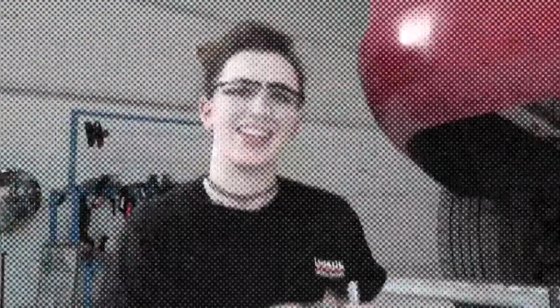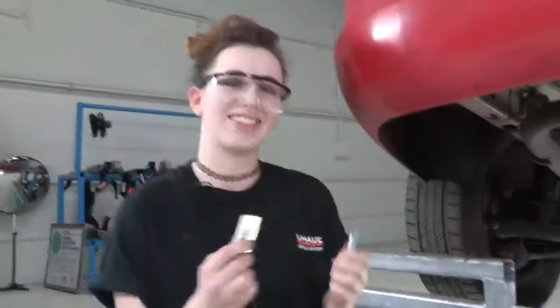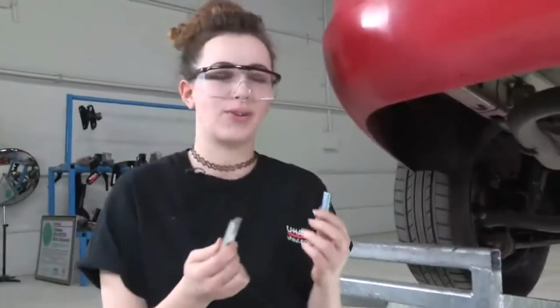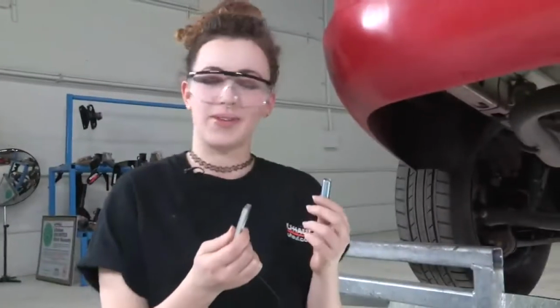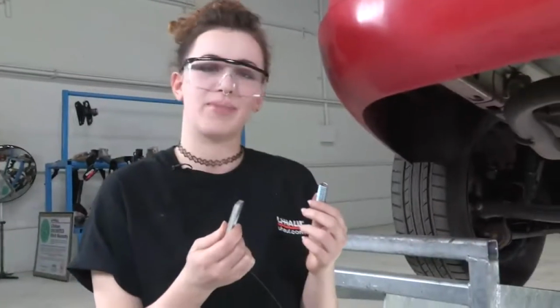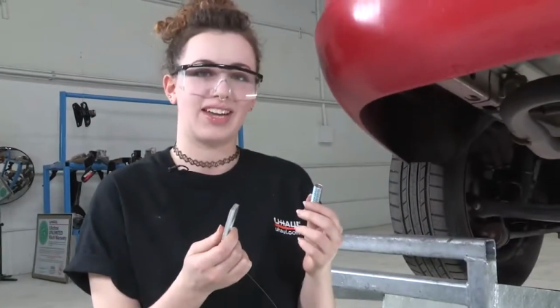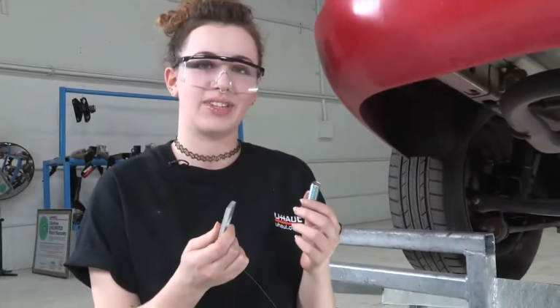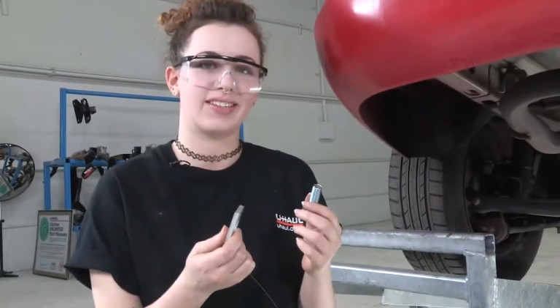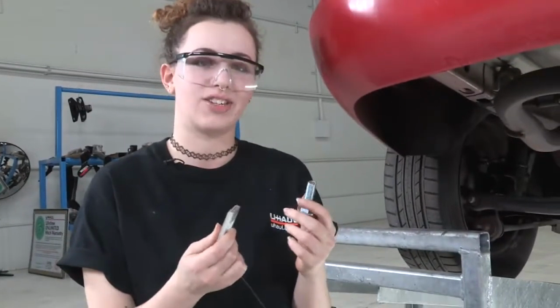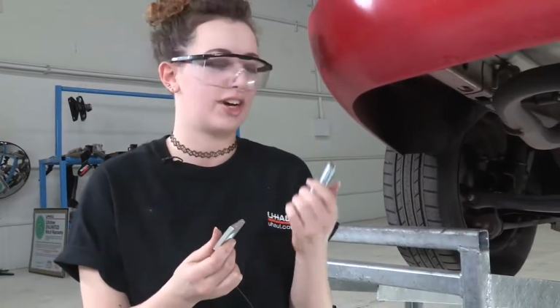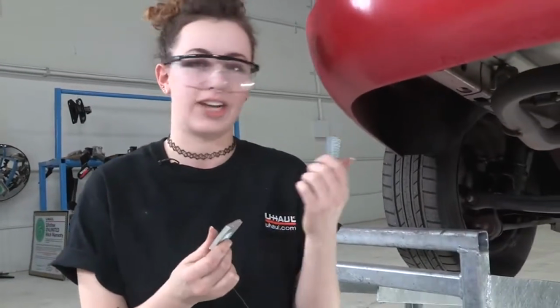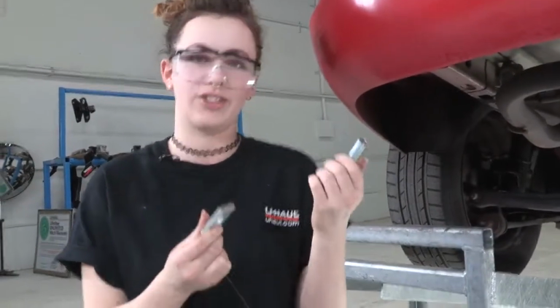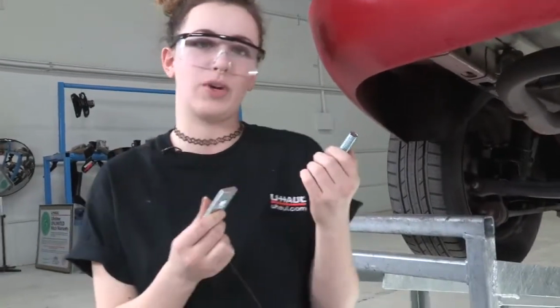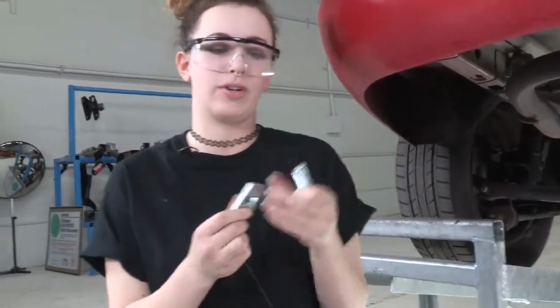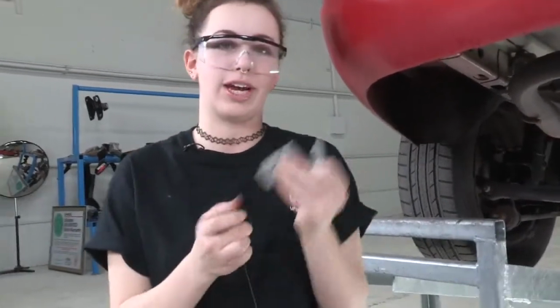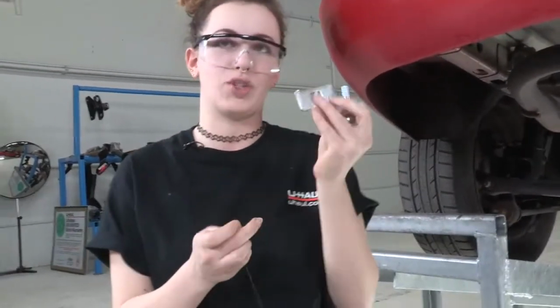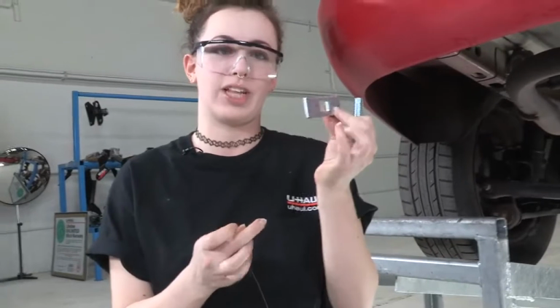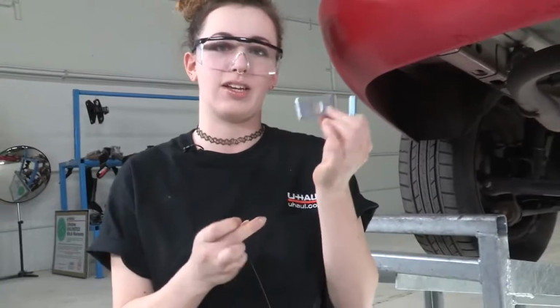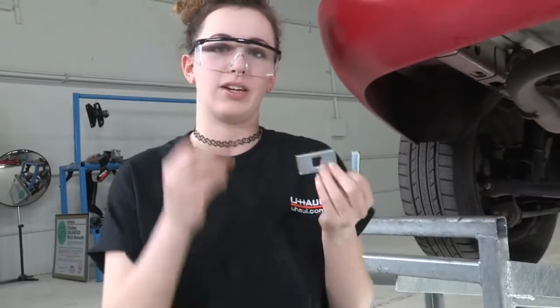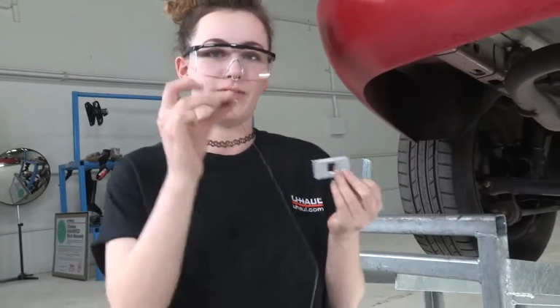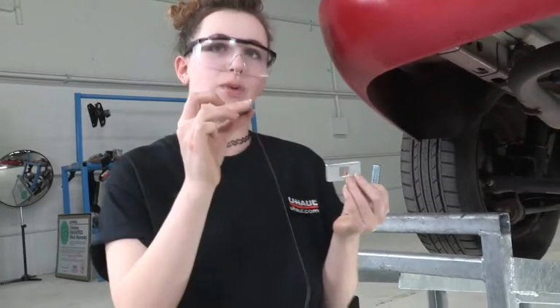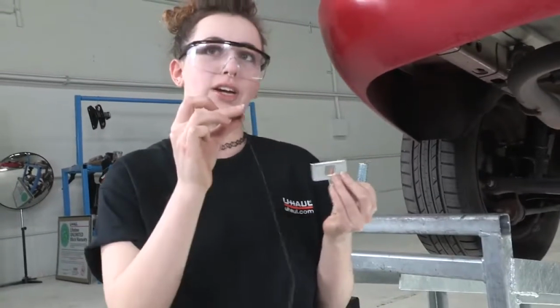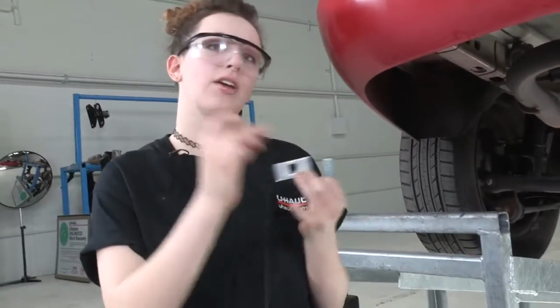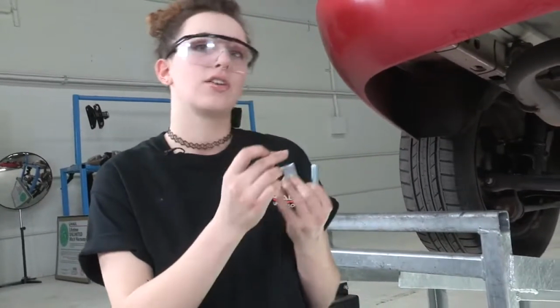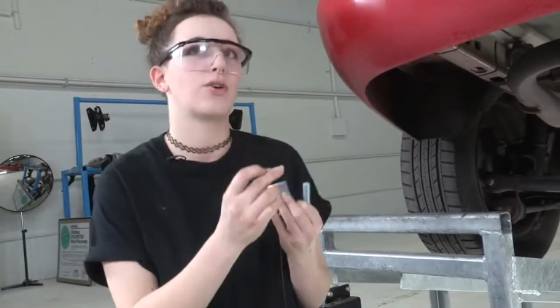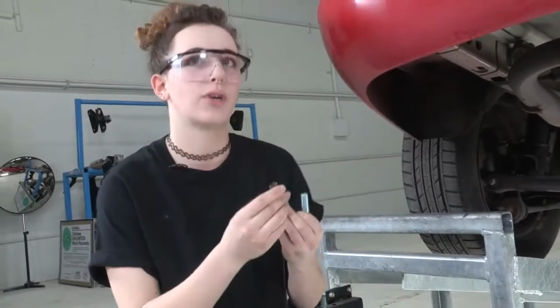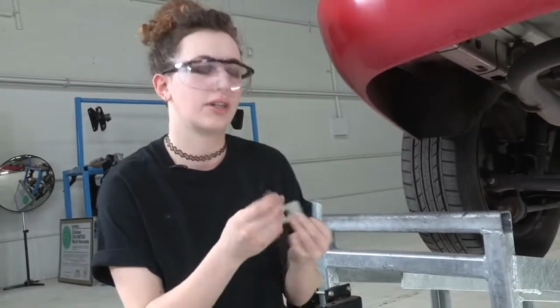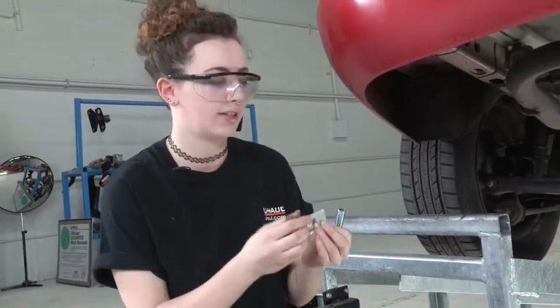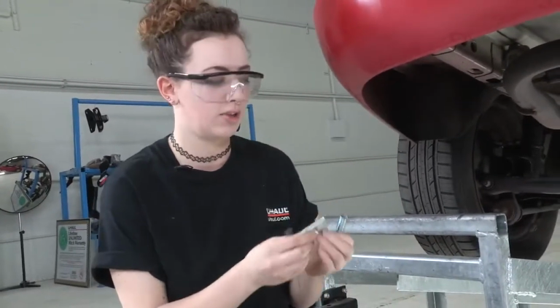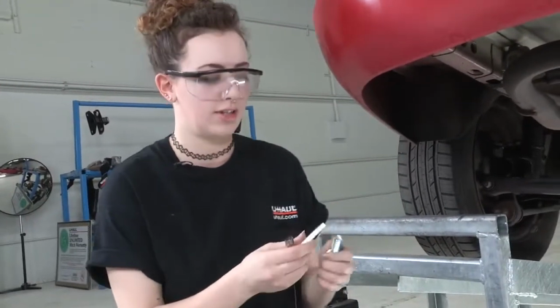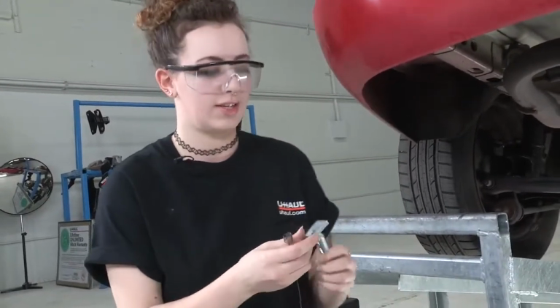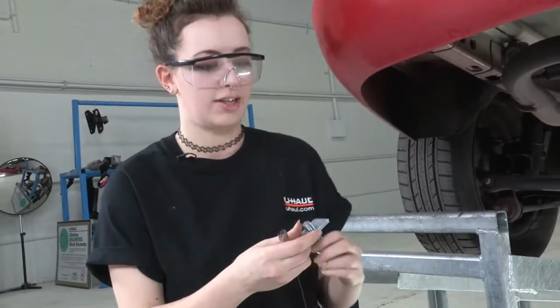This is the hardware provided with this hitch. We've got our carriage bolt, our carriage plate, and our fish wire. So we're going to assemble all this together.